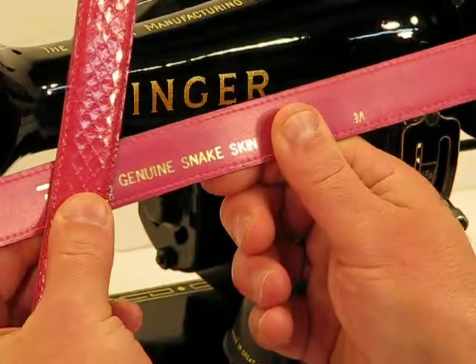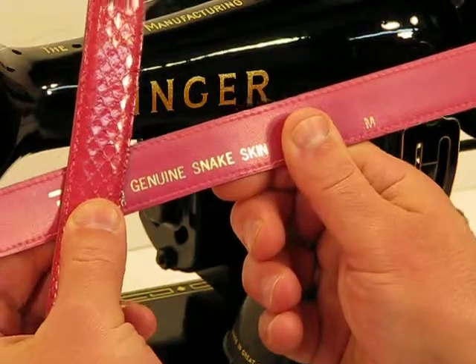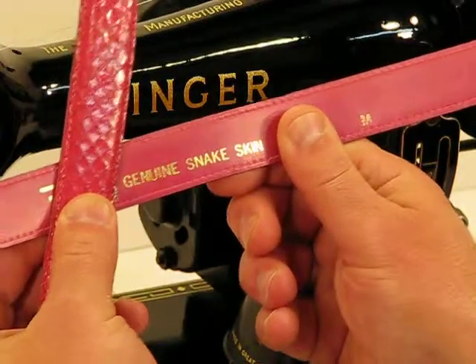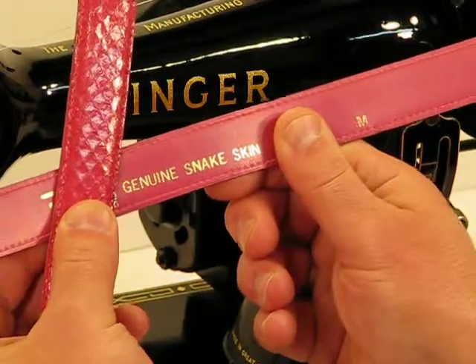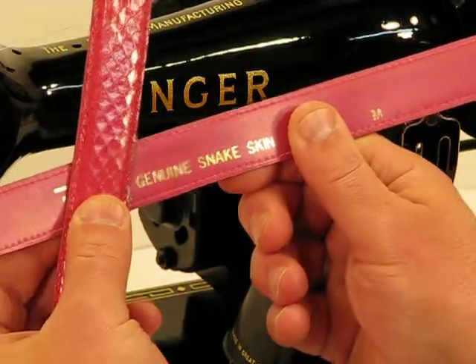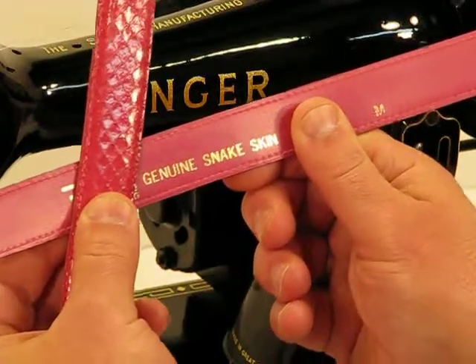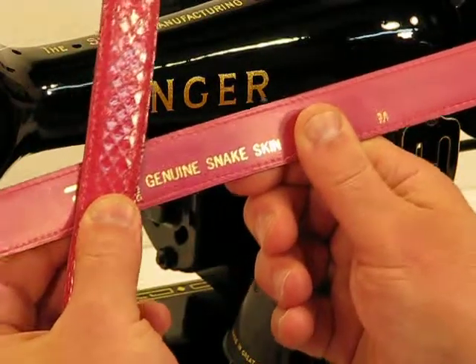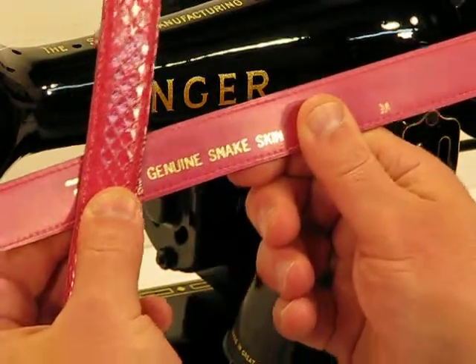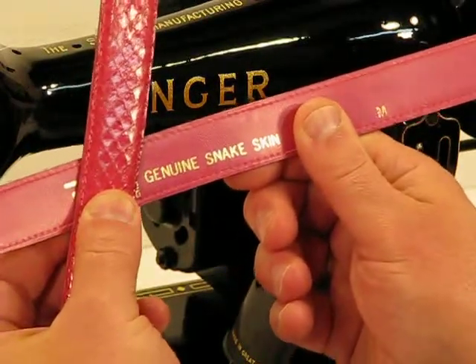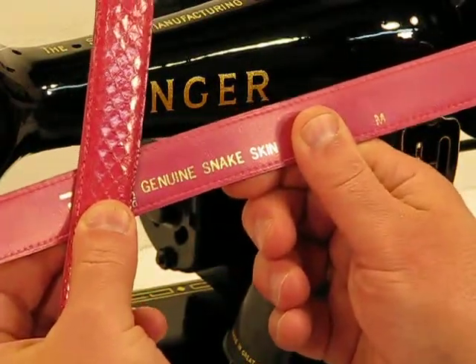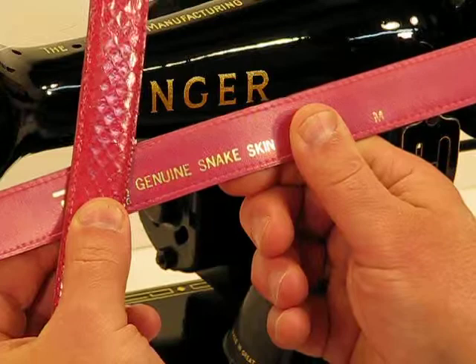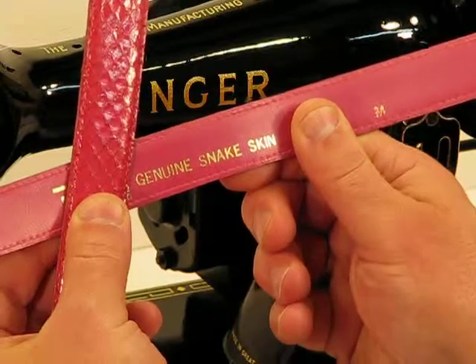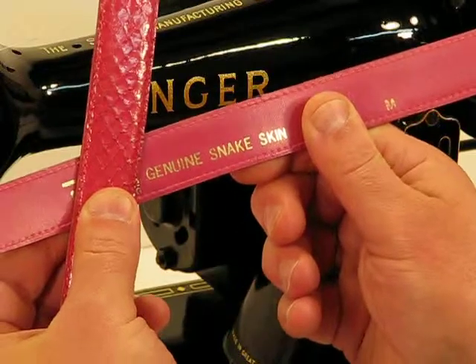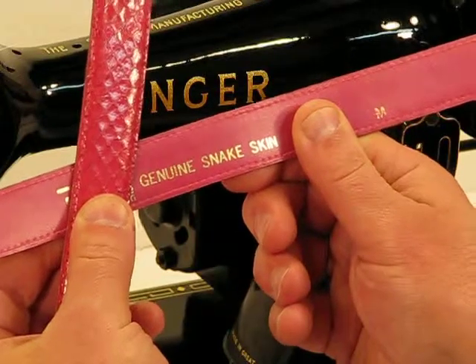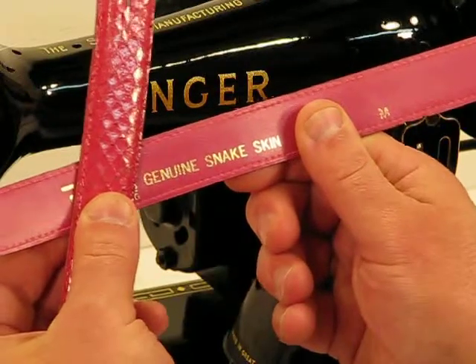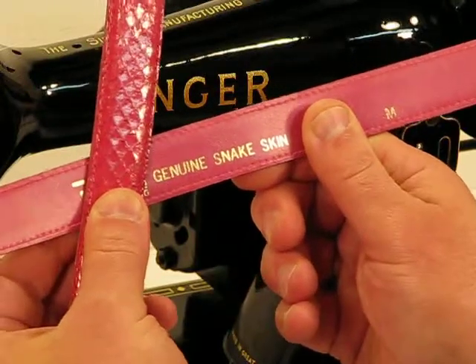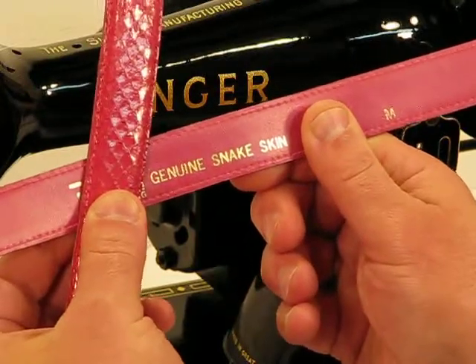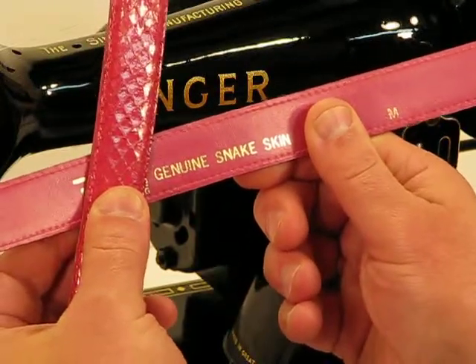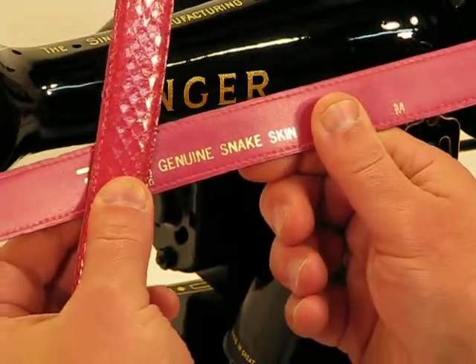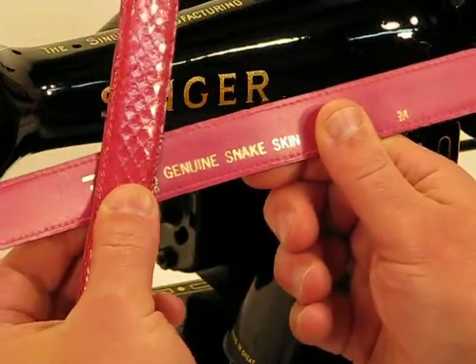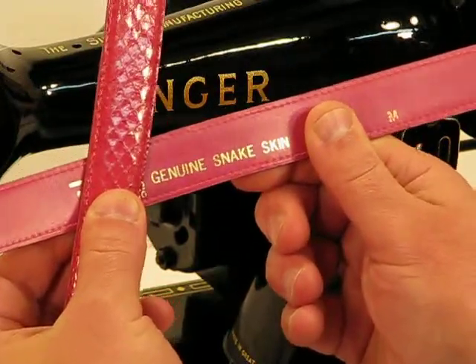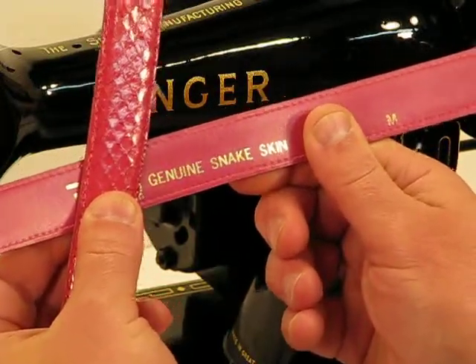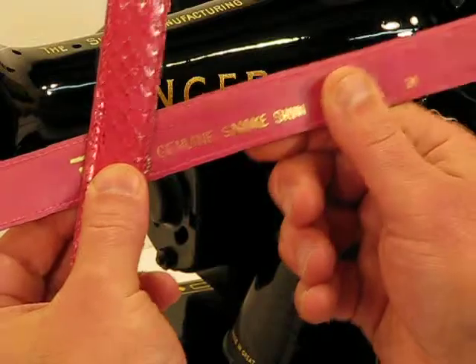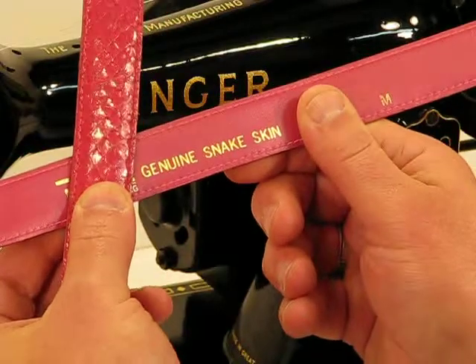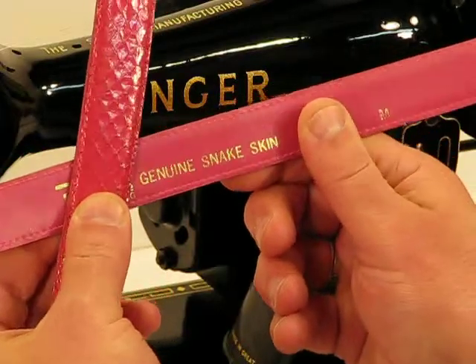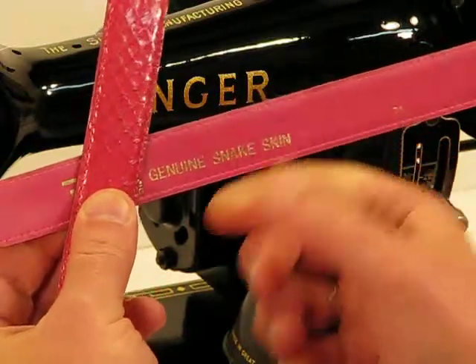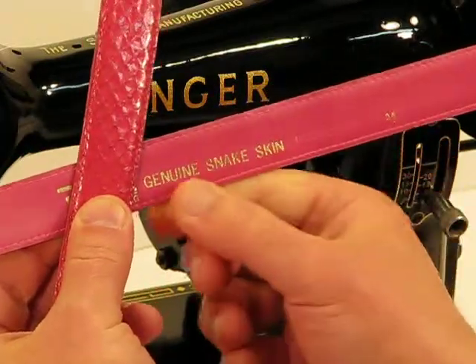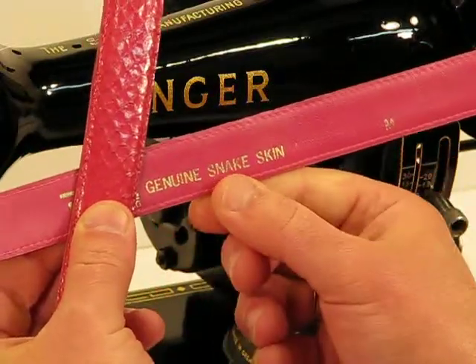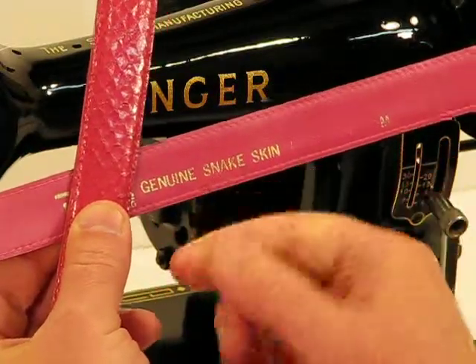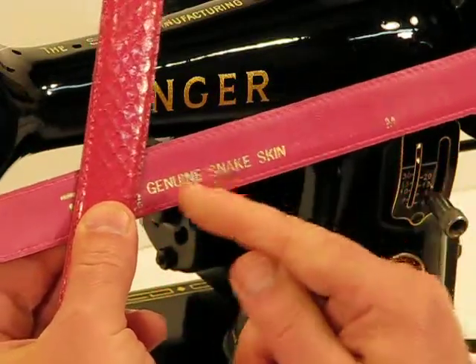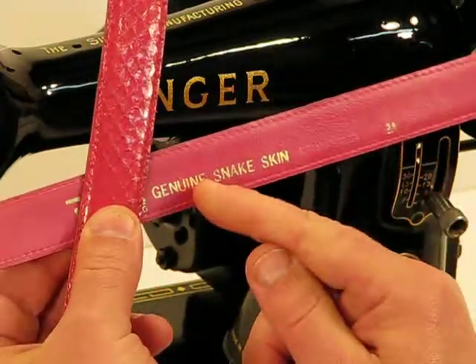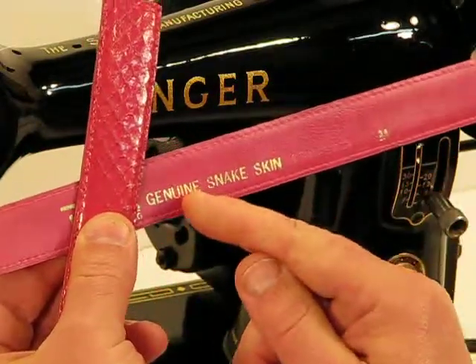We are back to this amazing Powerhouse 99K again — a wonderful Scottish machine born back in 1956. And what we're going to sew off on now, as you can obviously see, is genuine snakeskin.